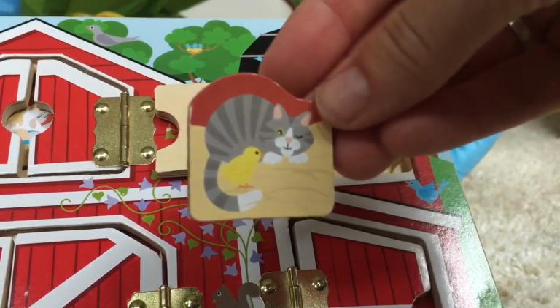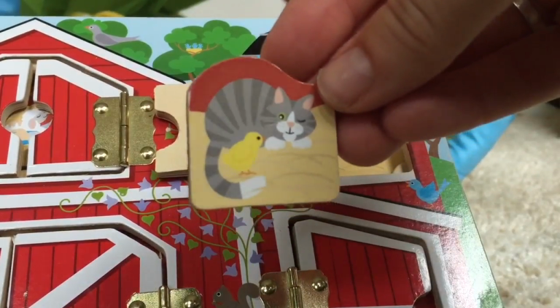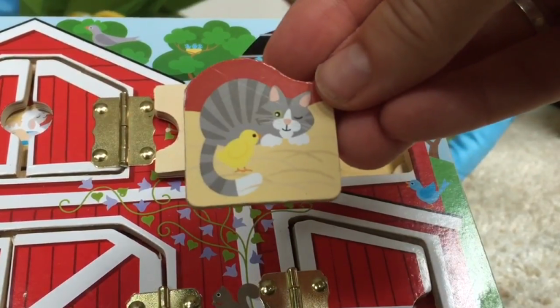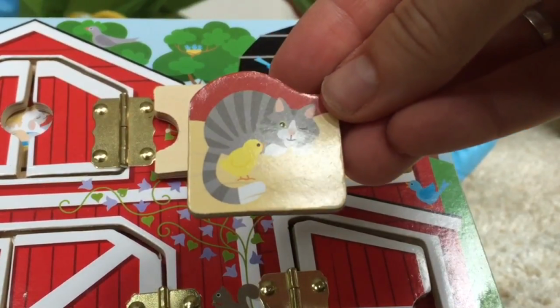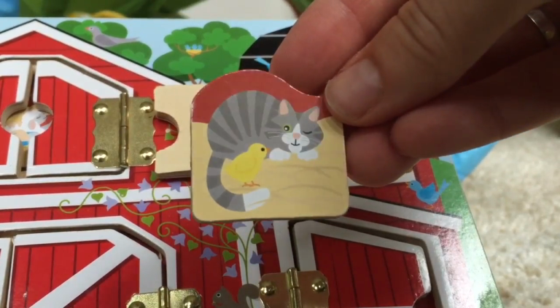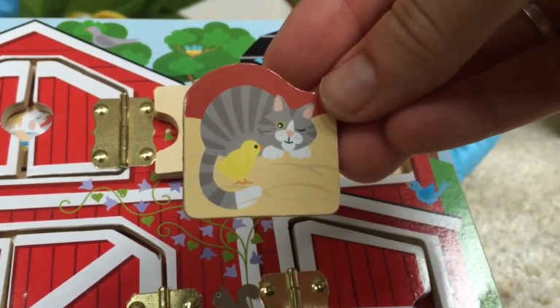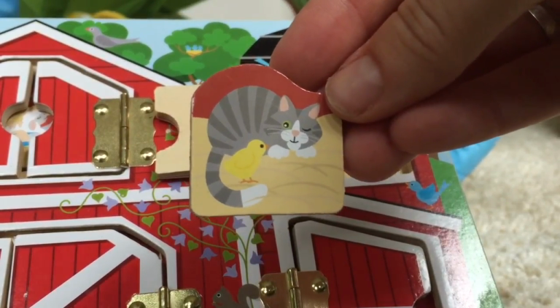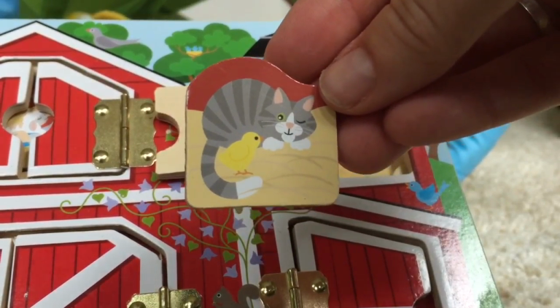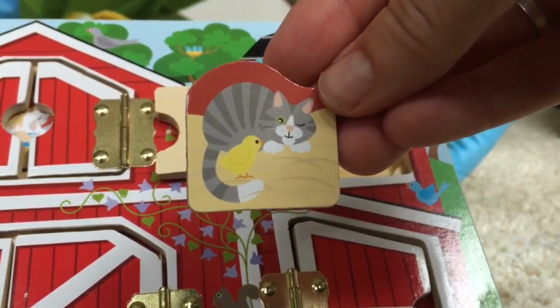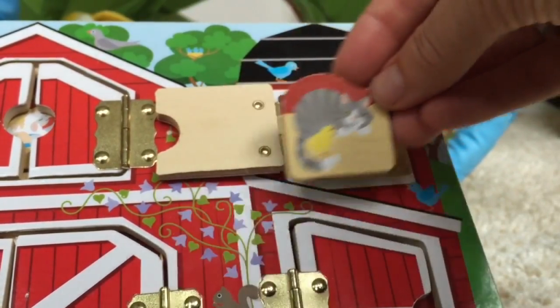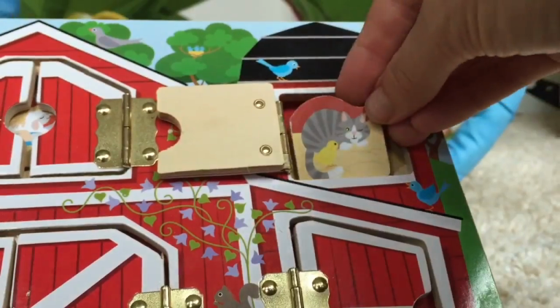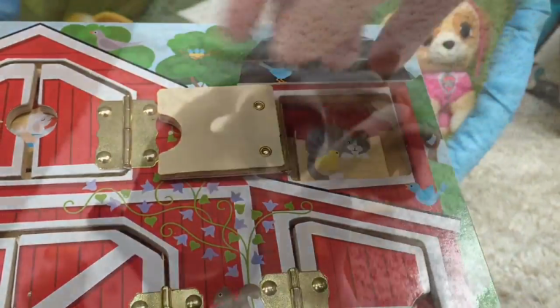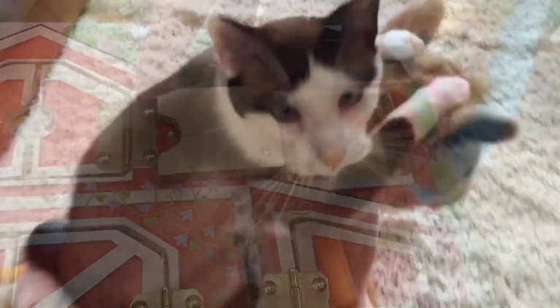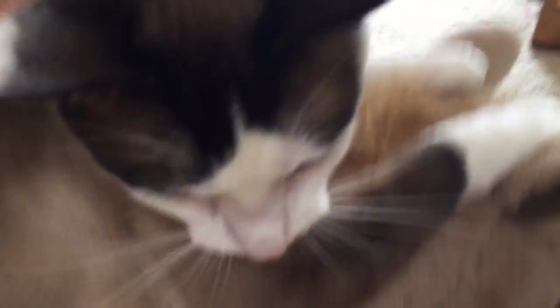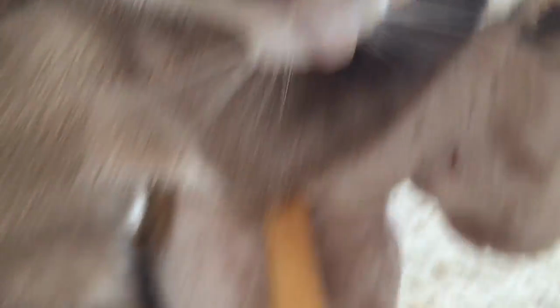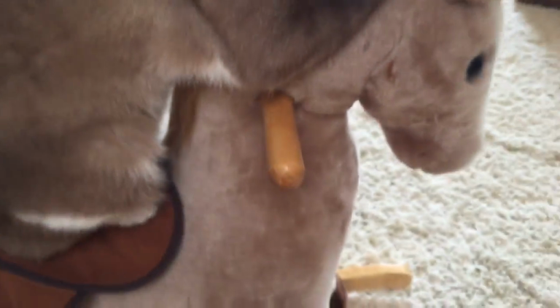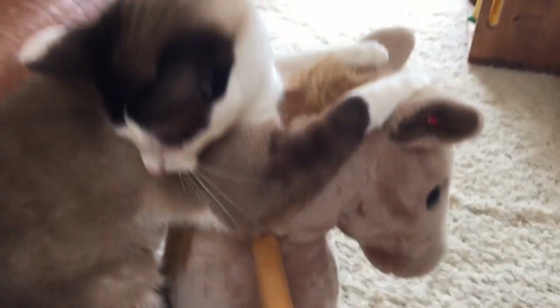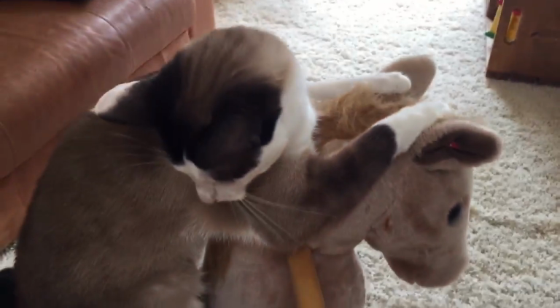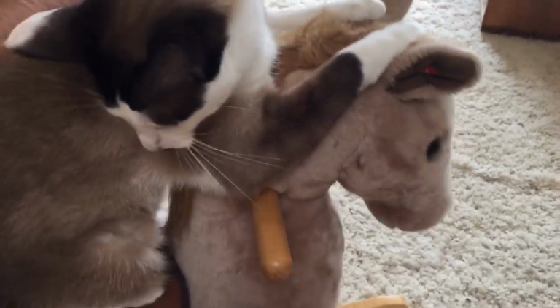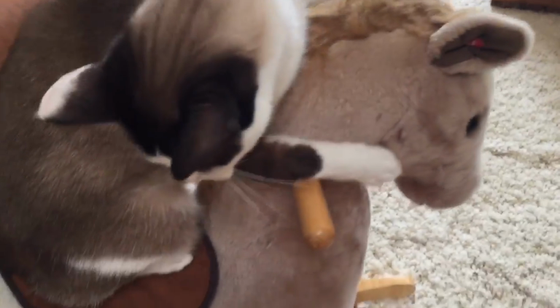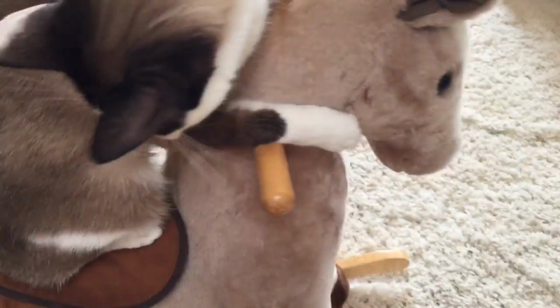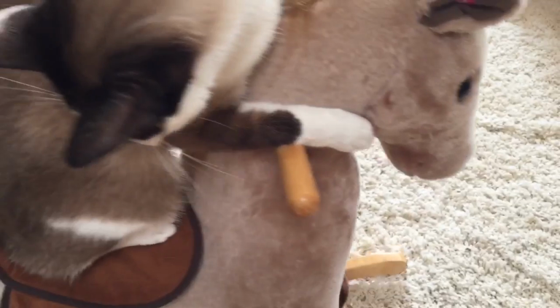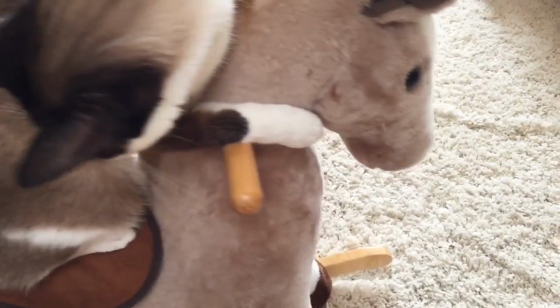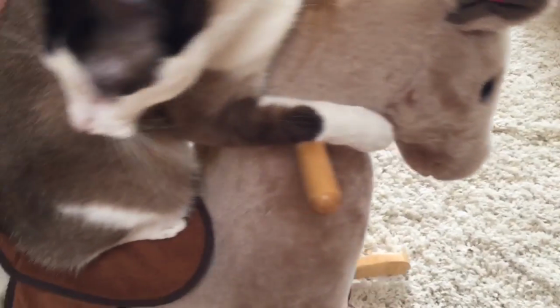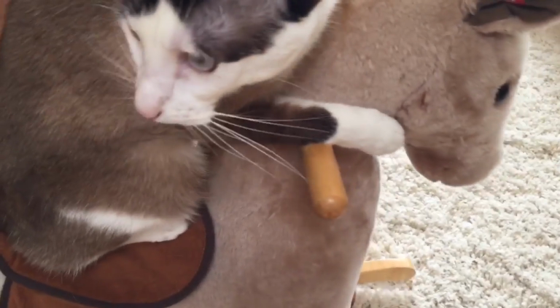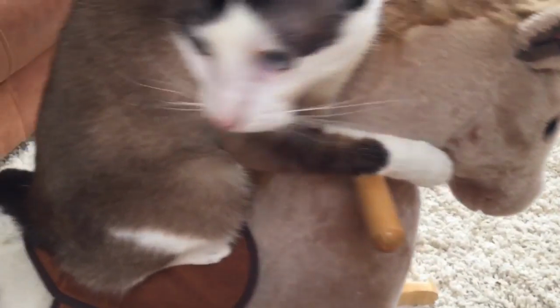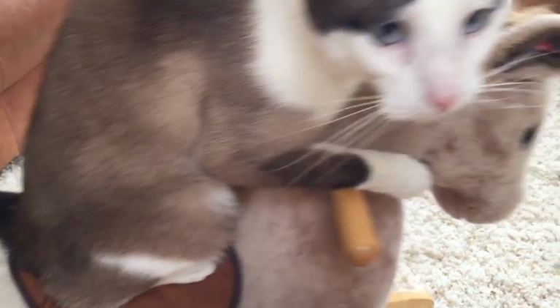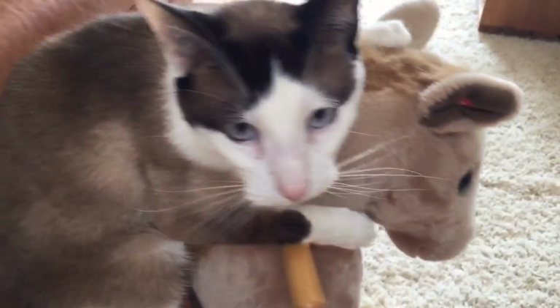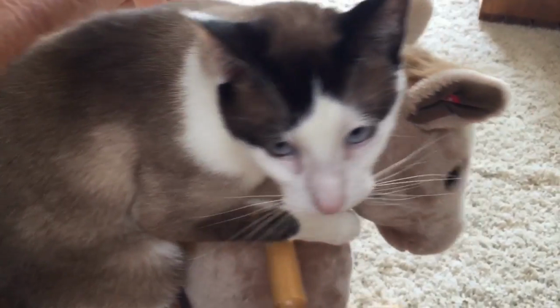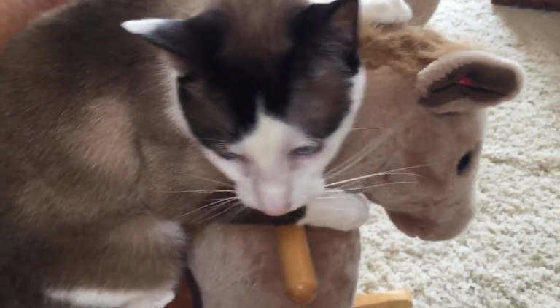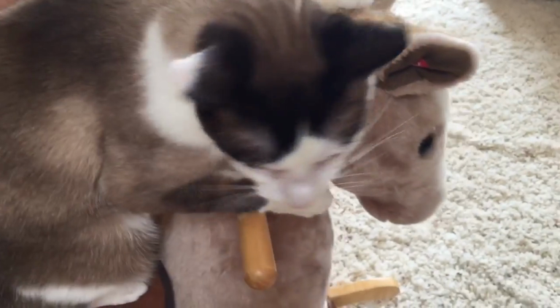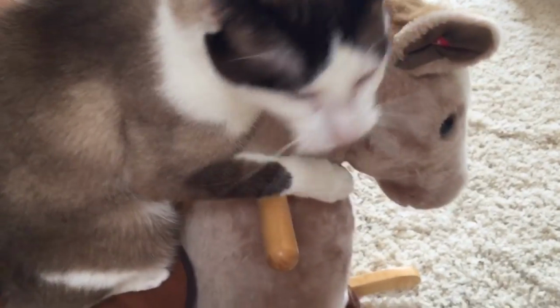Let's go see what our kitty's up to right now. Silly kitty. She's riding her brown rocking horse, back and forth, back and forth.